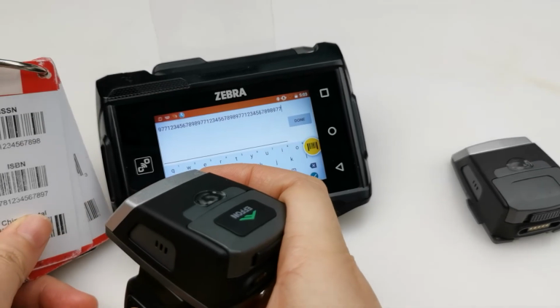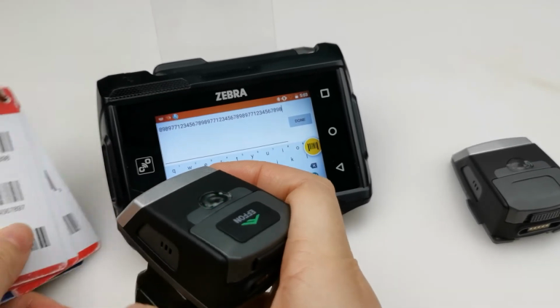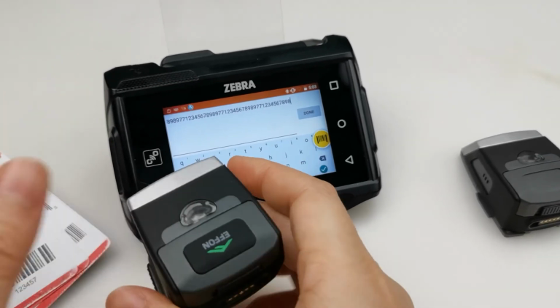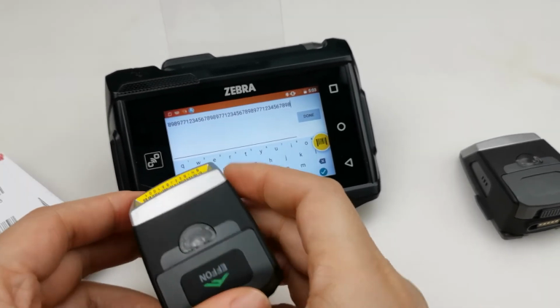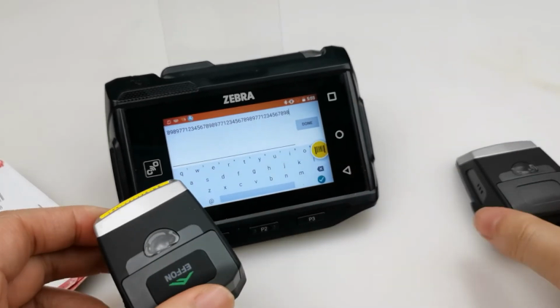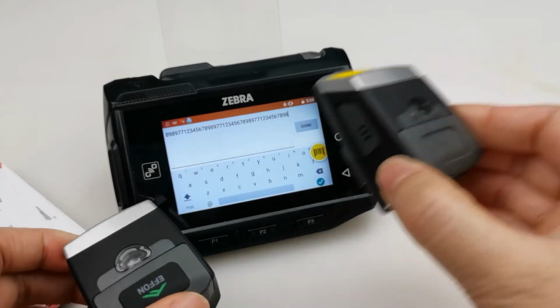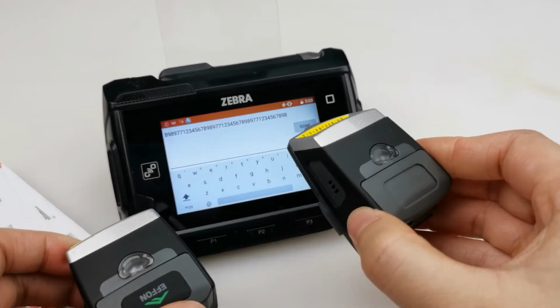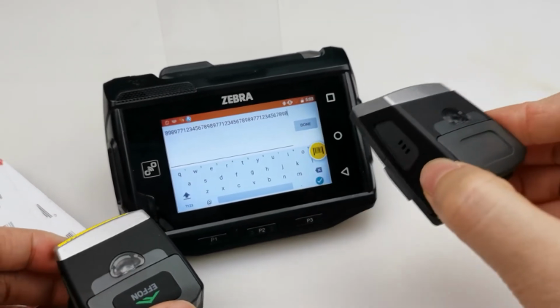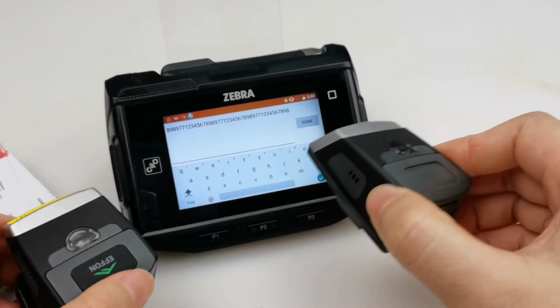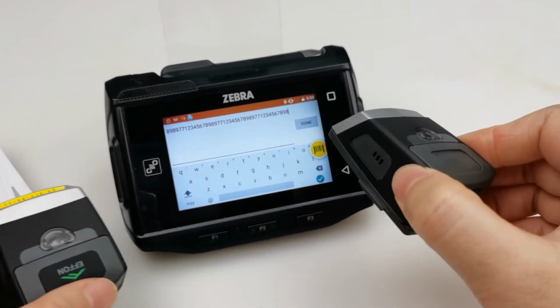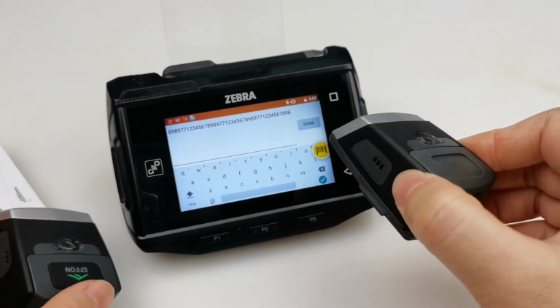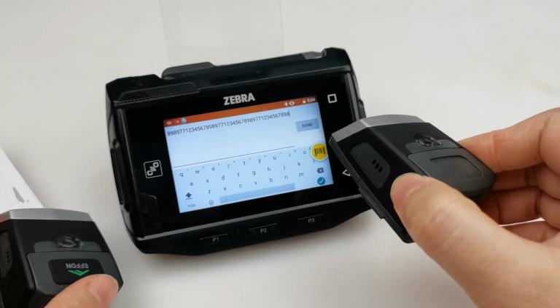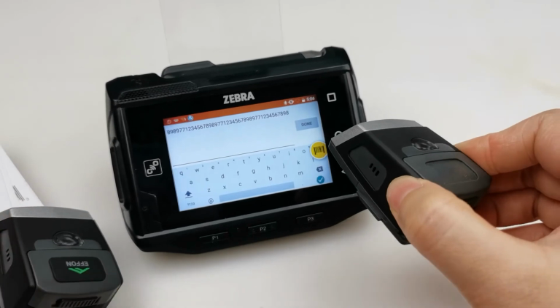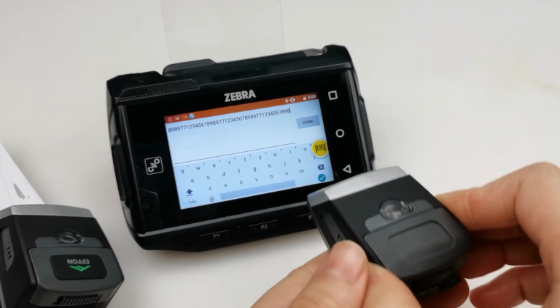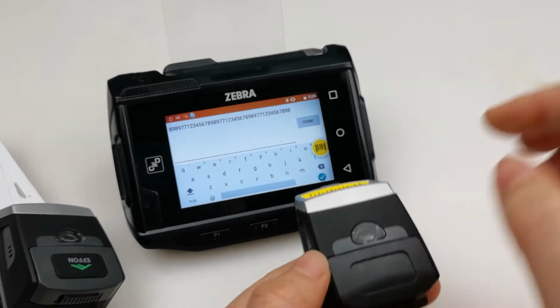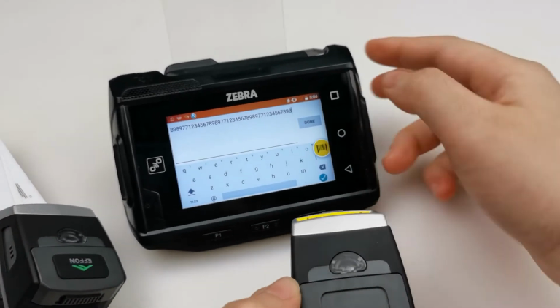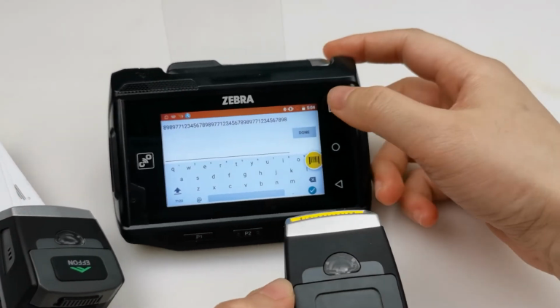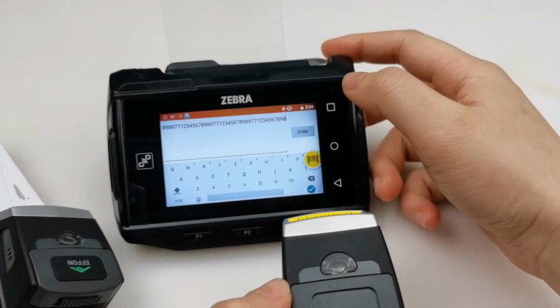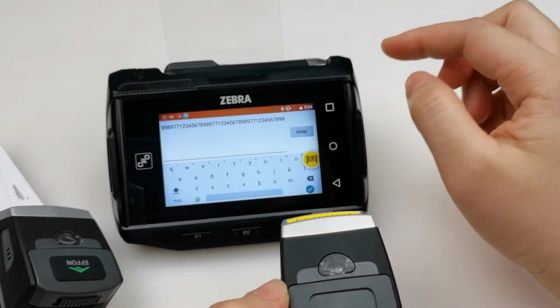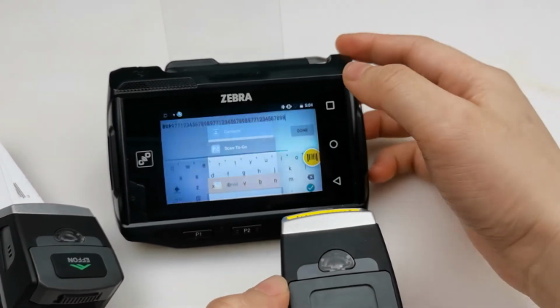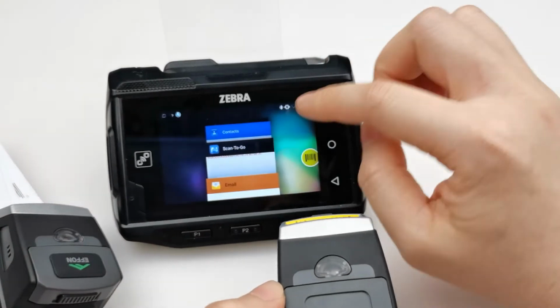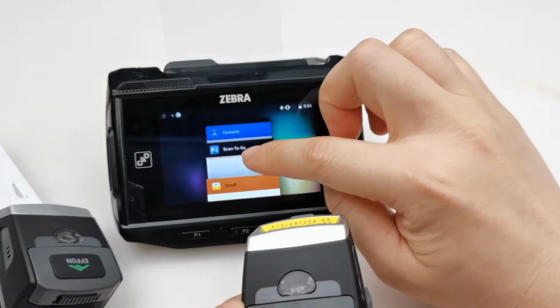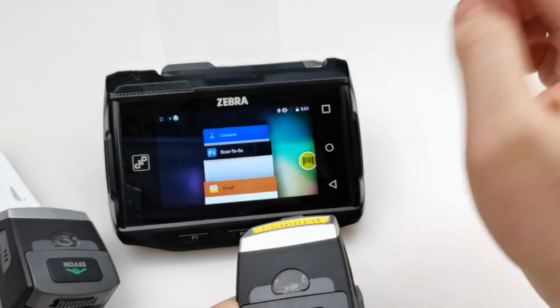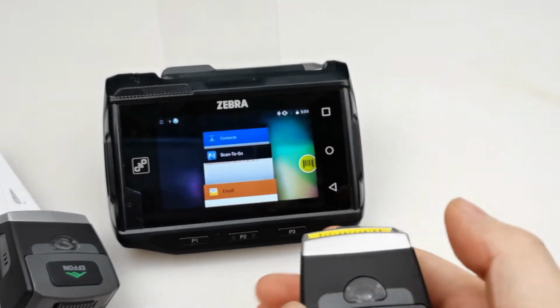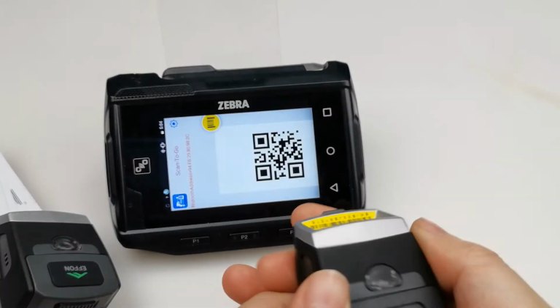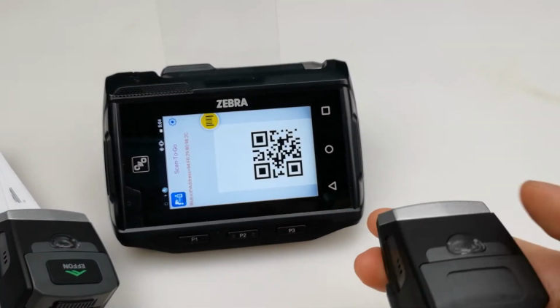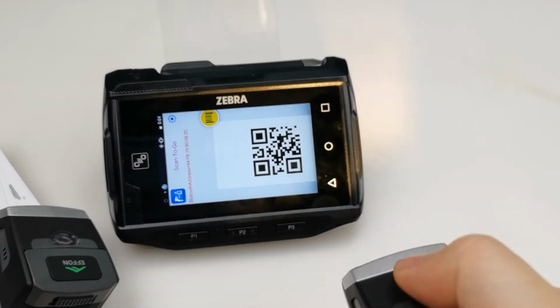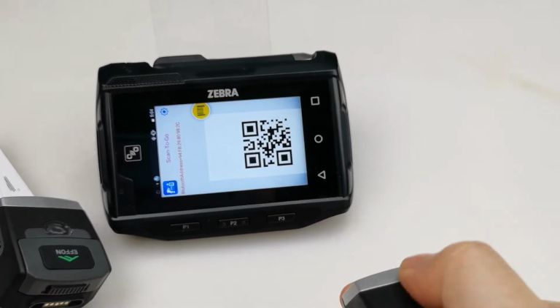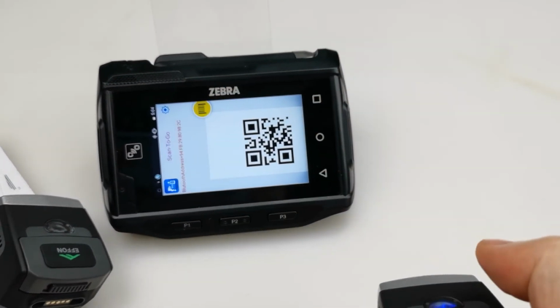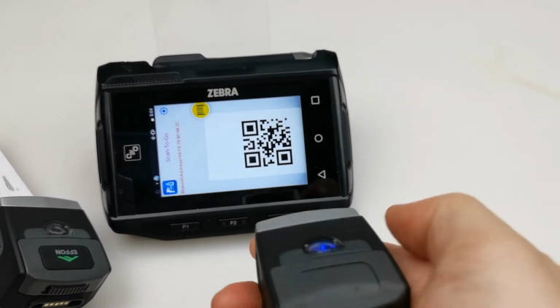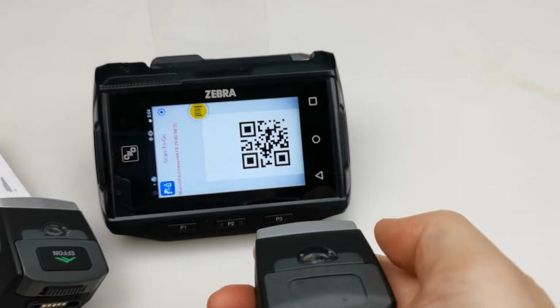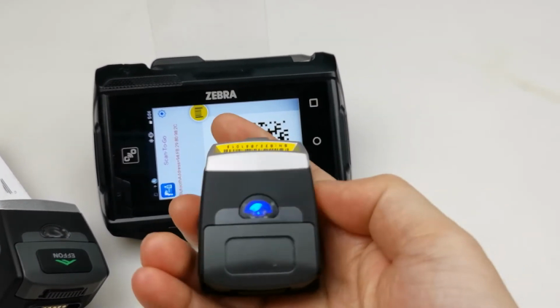Now we will use this scanner to pair with the Zebra adapted 6000. Let's open the Scan to Go app again and scan this QR code.